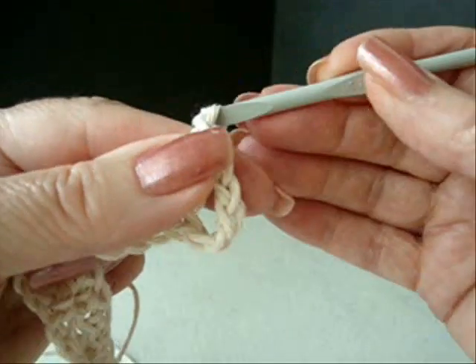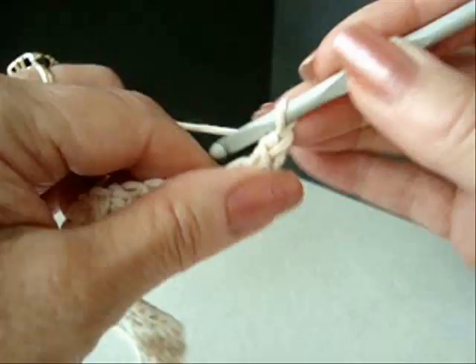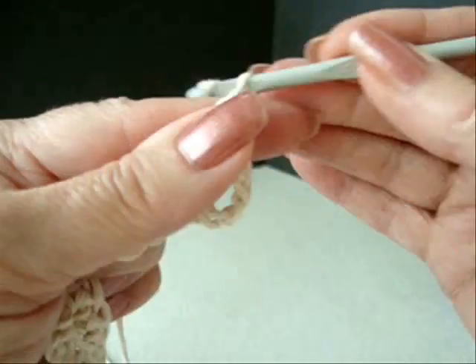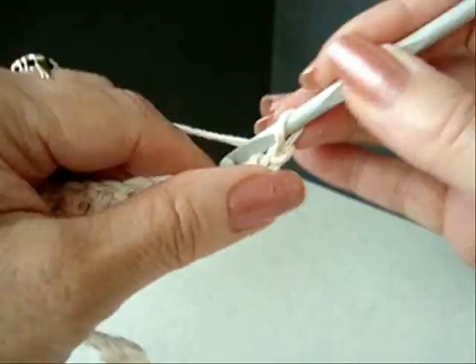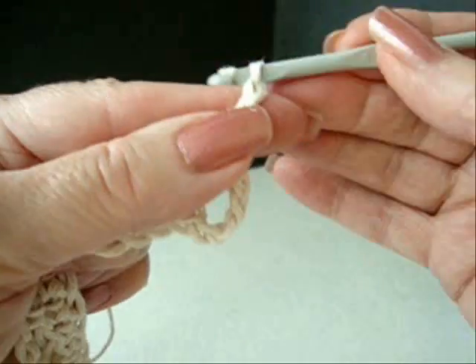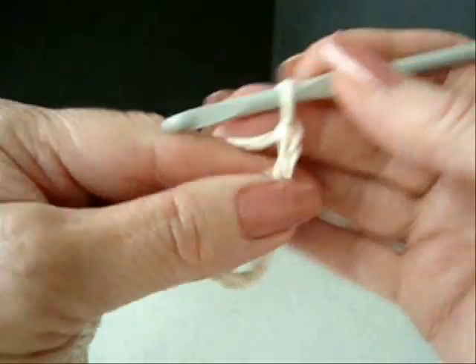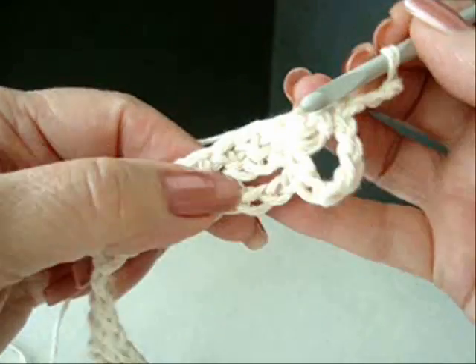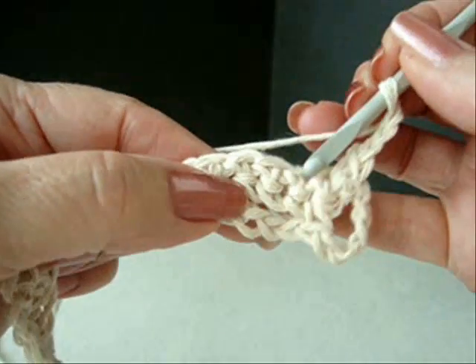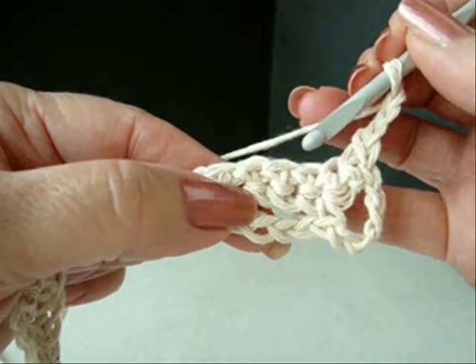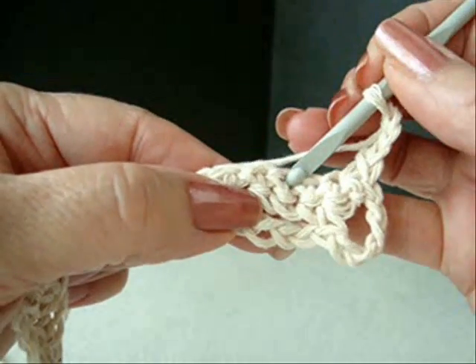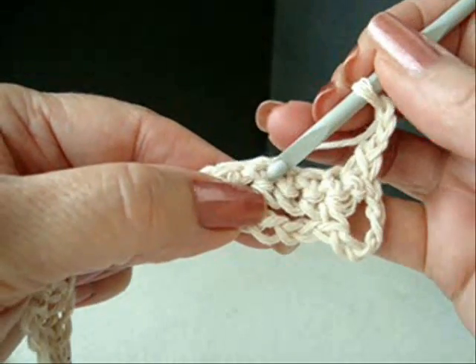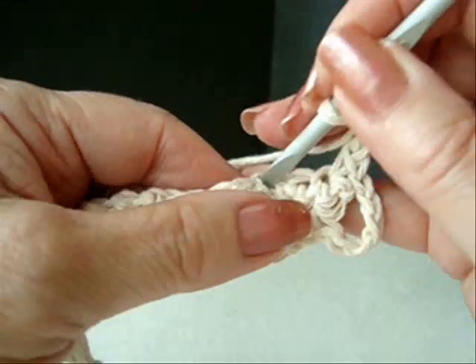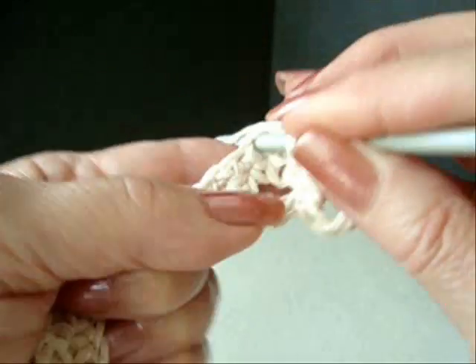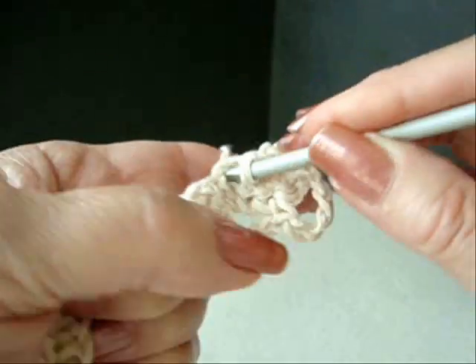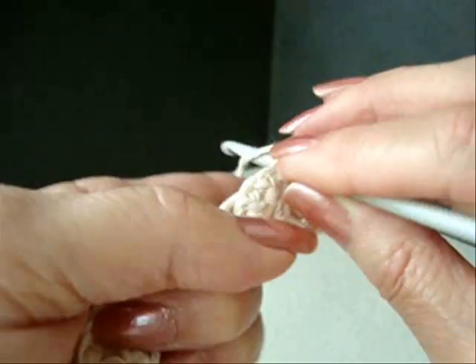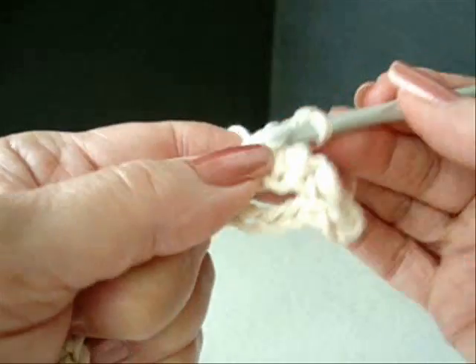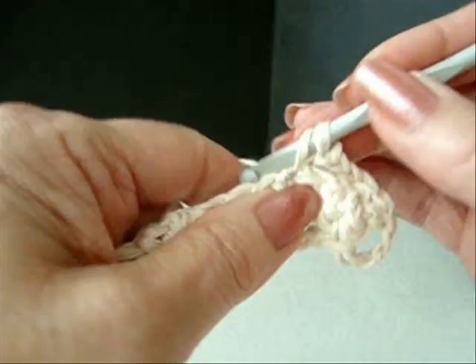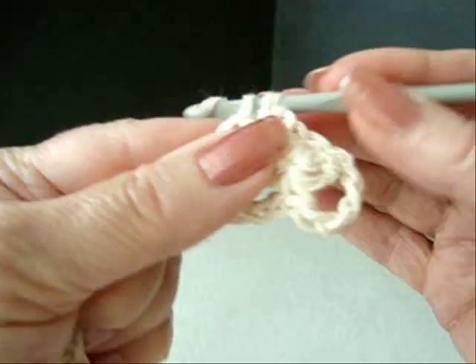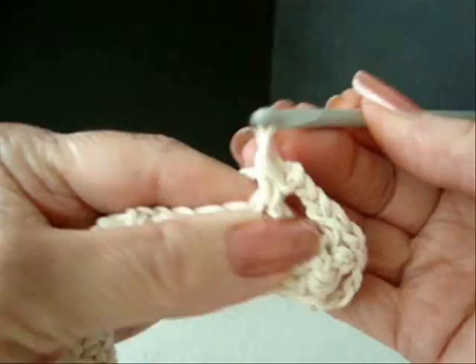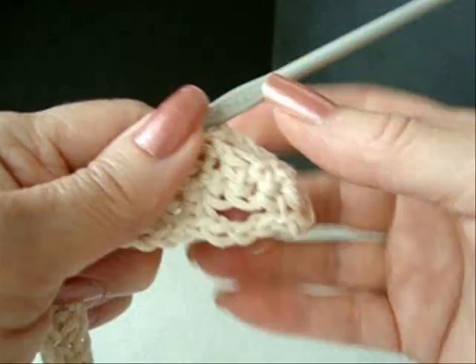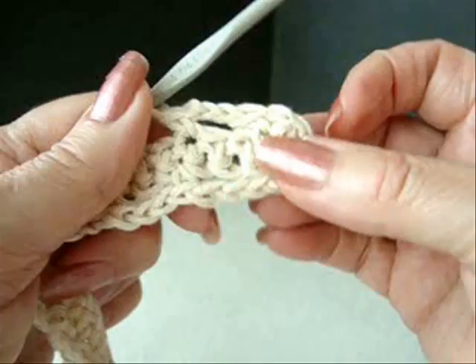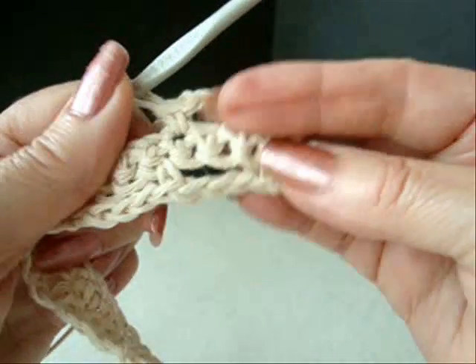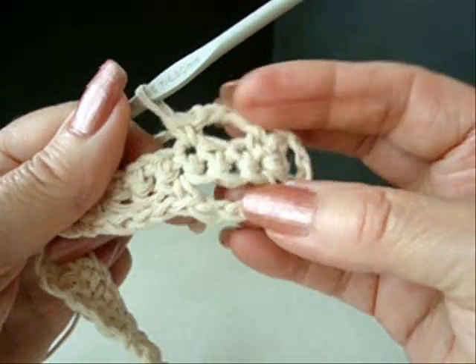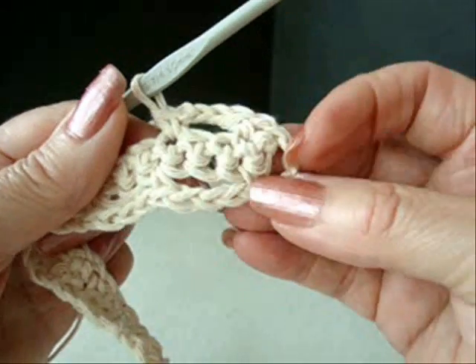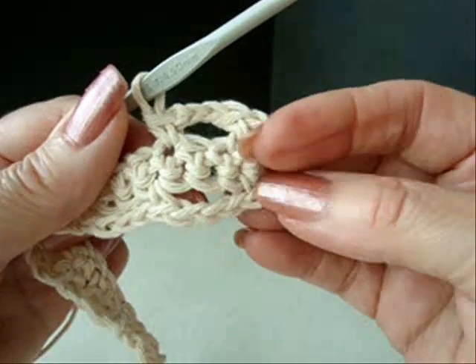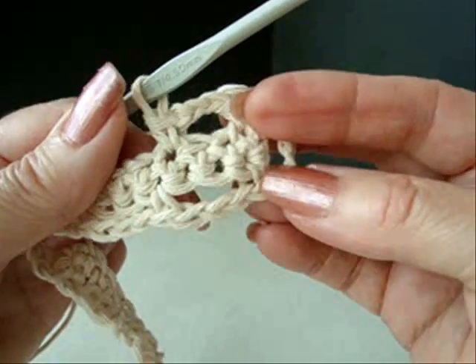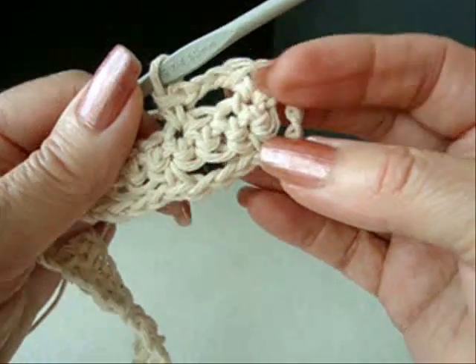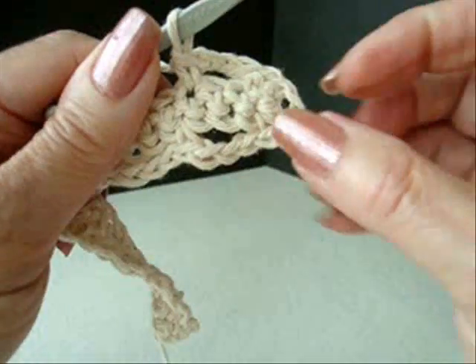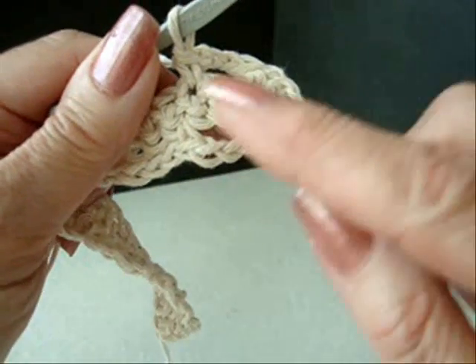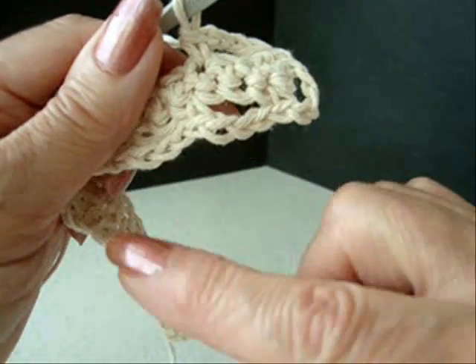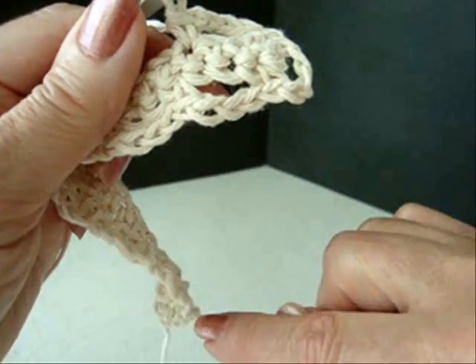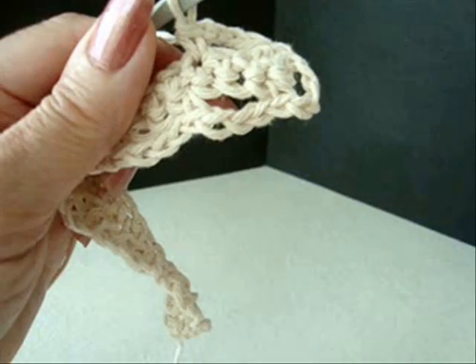Chain 3. Skip the next 2 stitches, single crochet in the next stitch. Repeat all the way down the row.